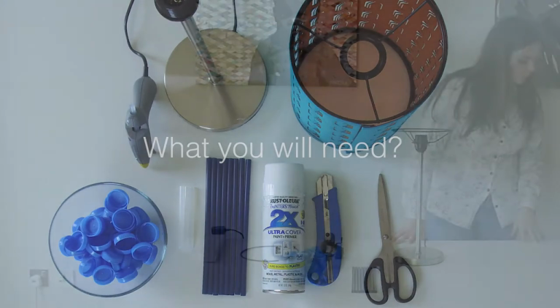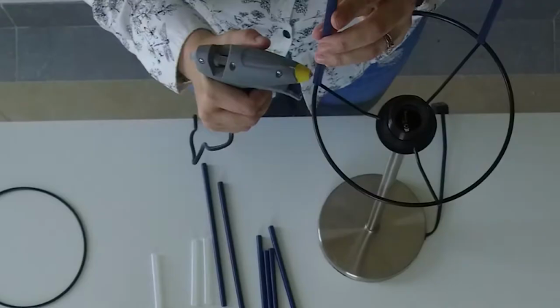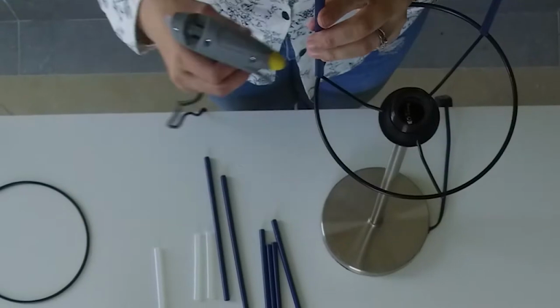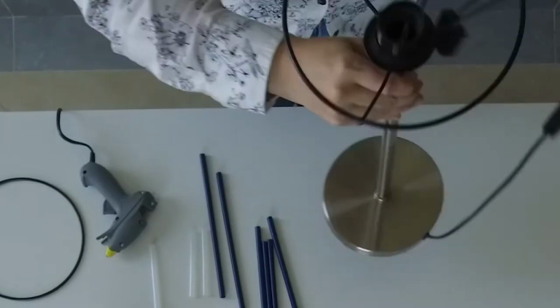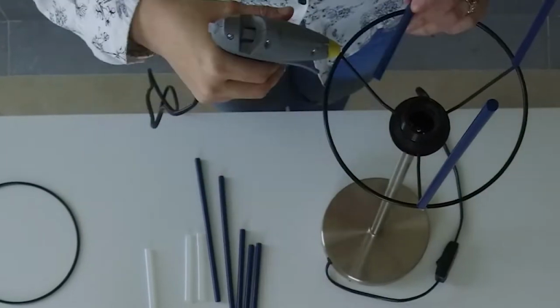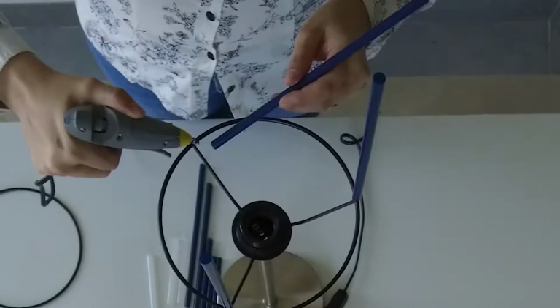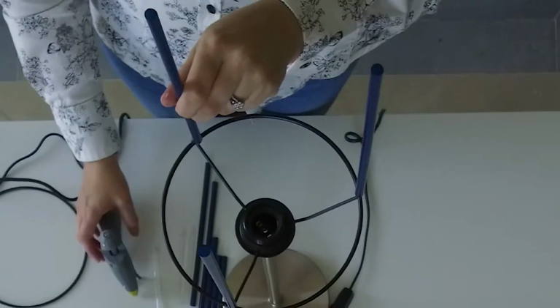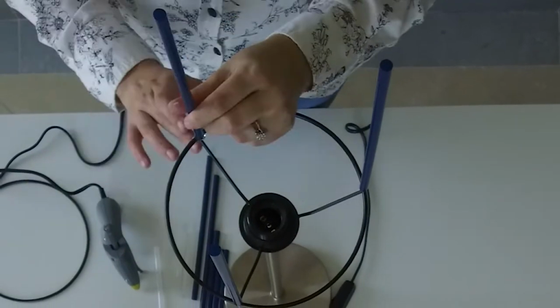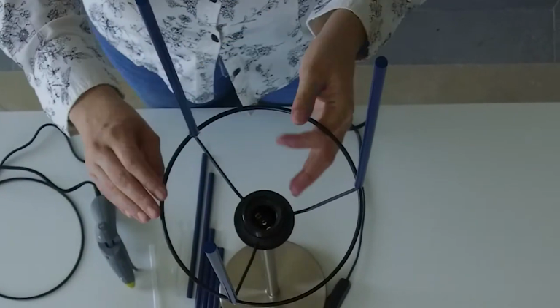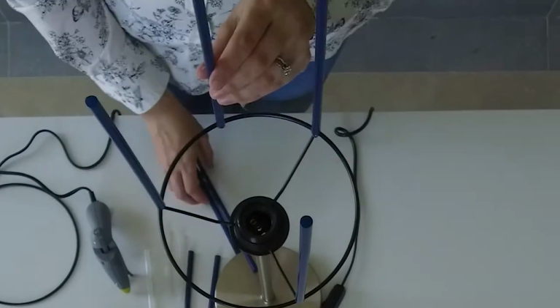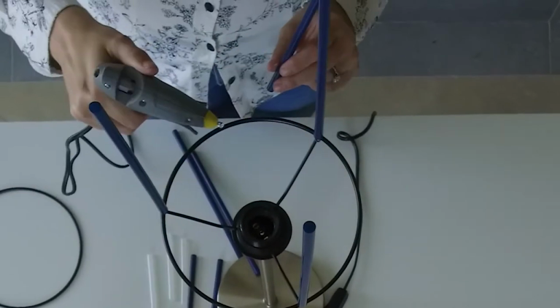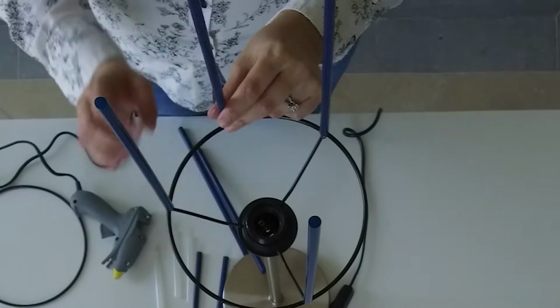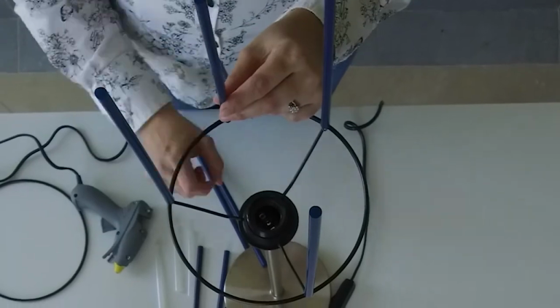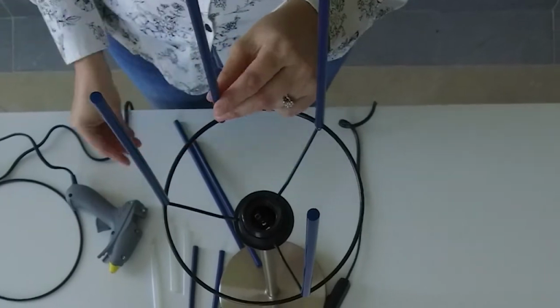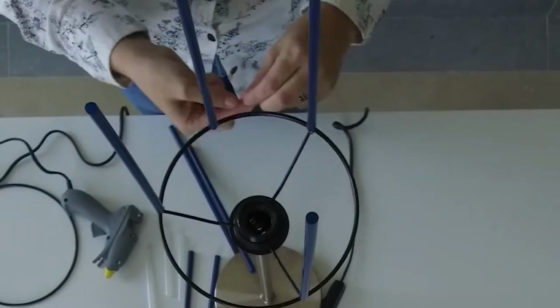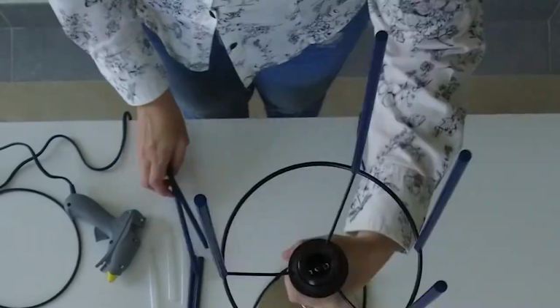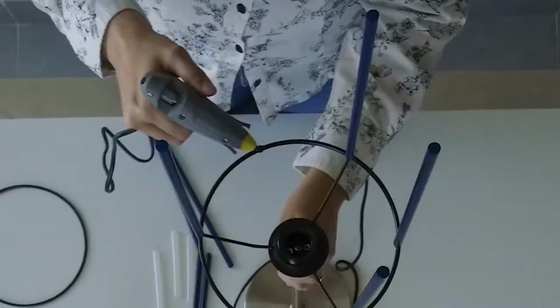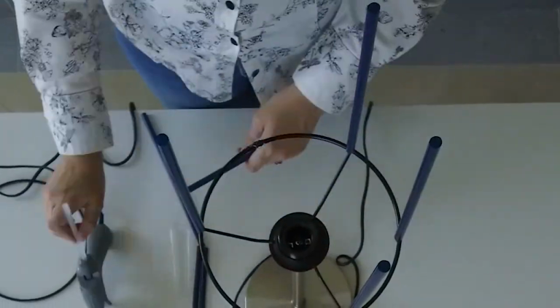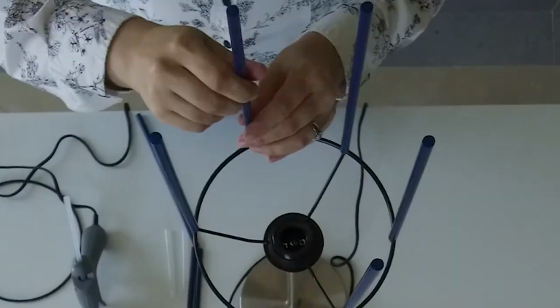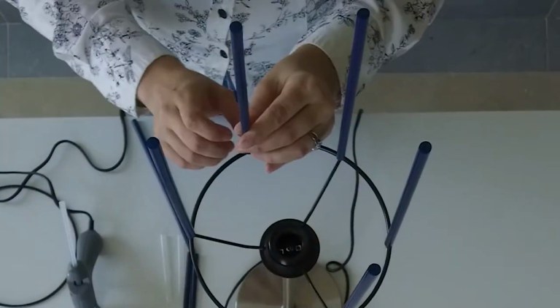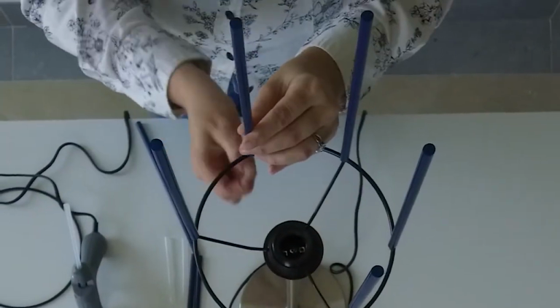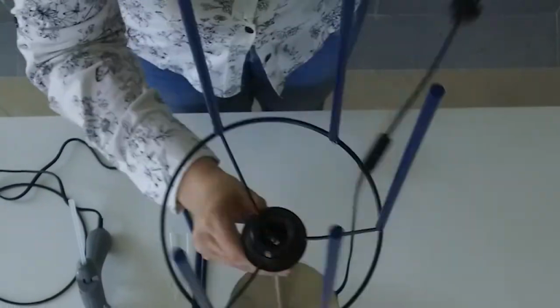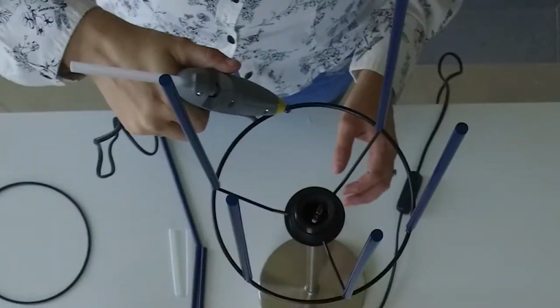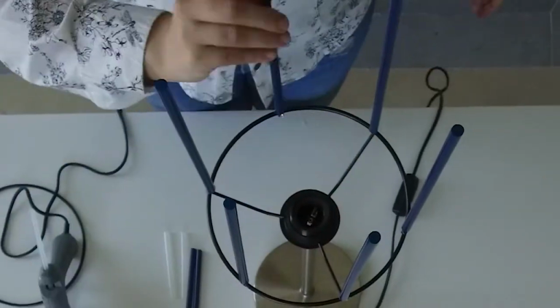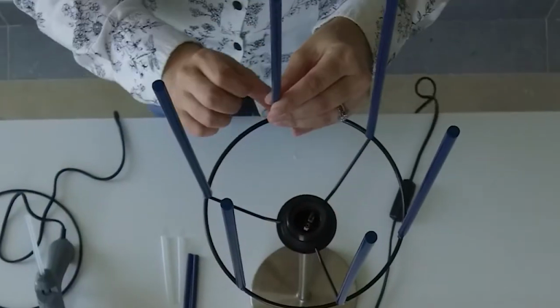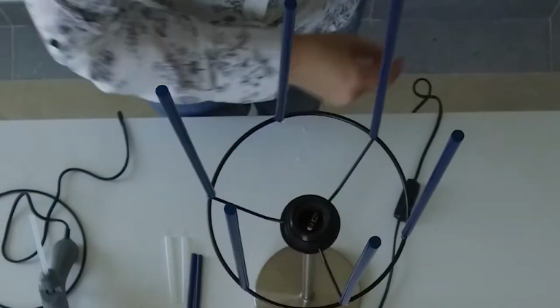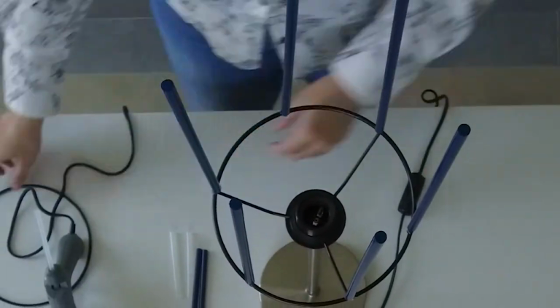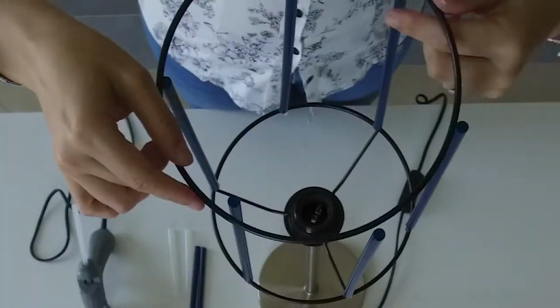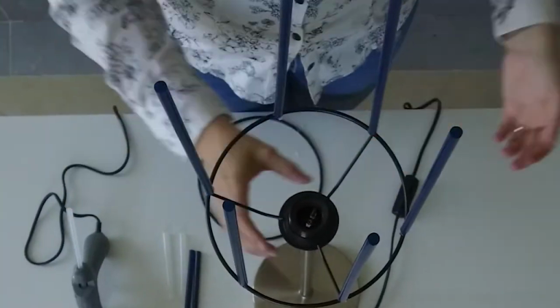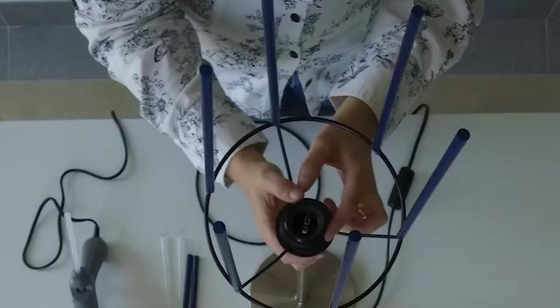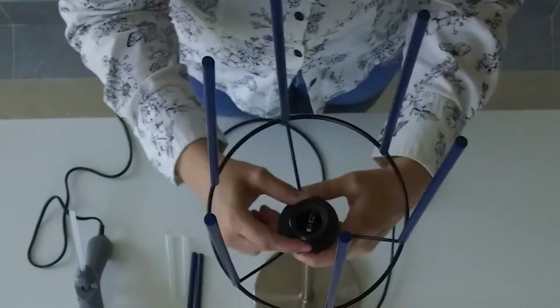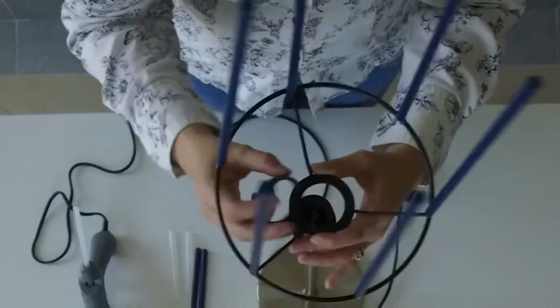First you want to heat up the glue gun and you're going to take your straw and the straws I will just place evenly around.